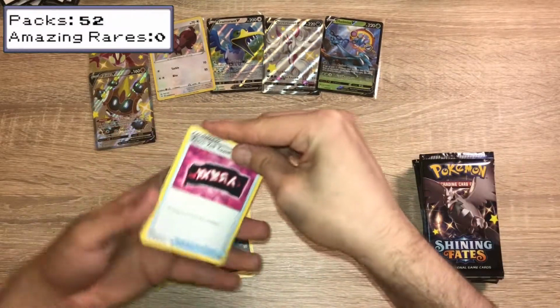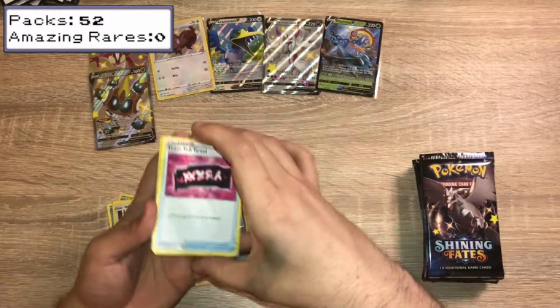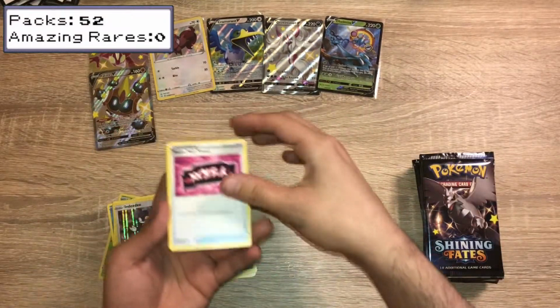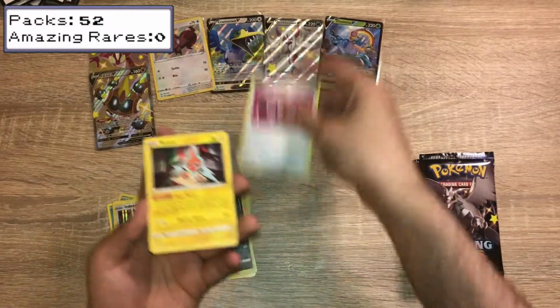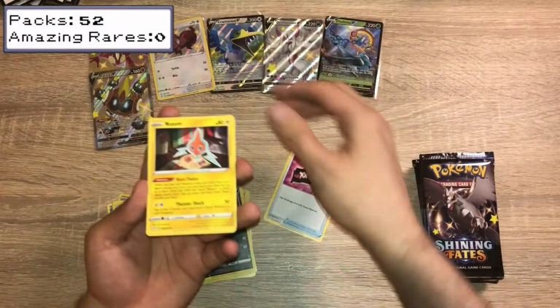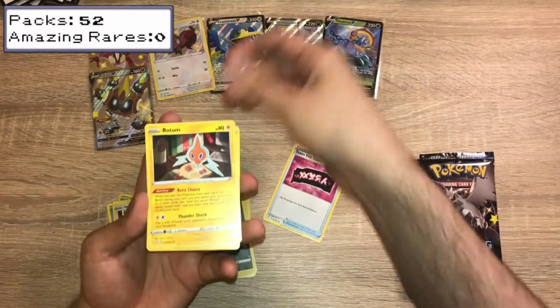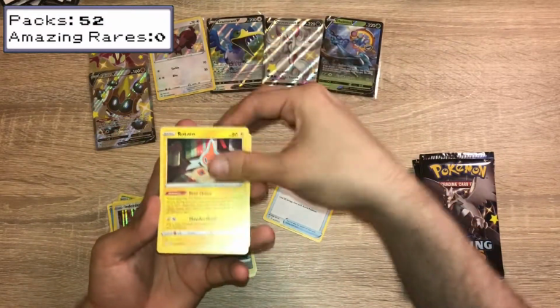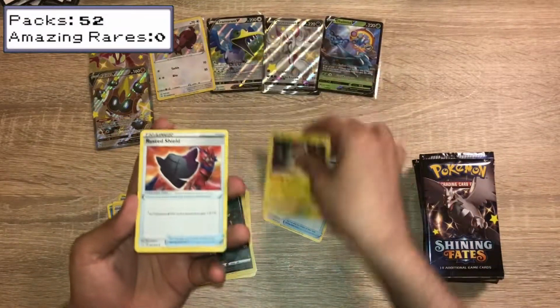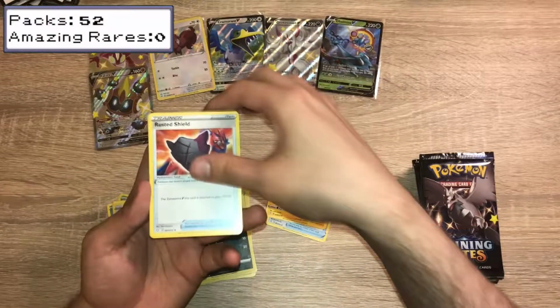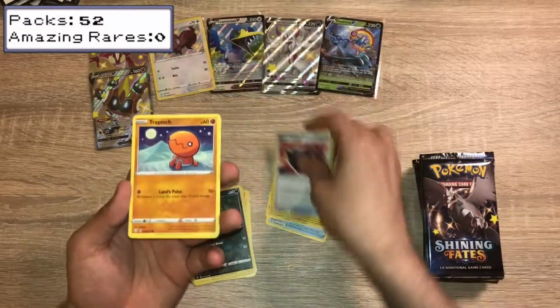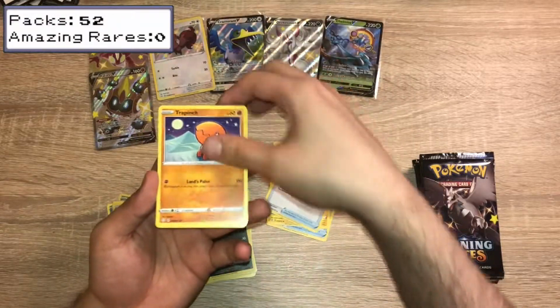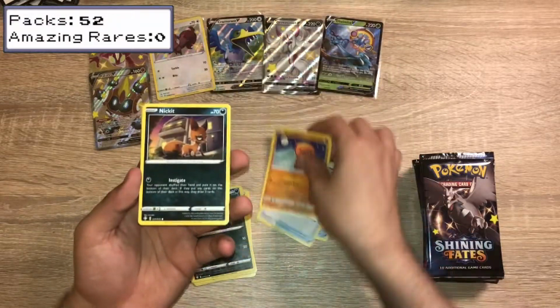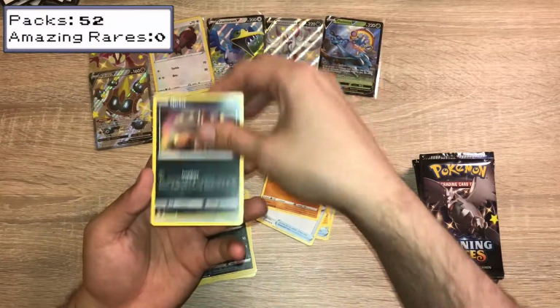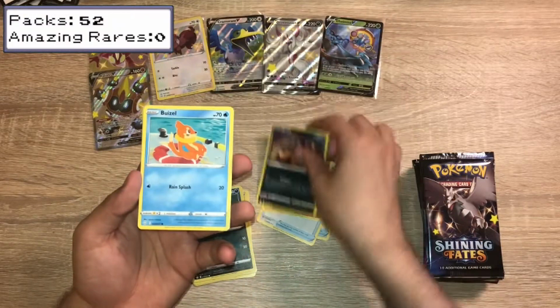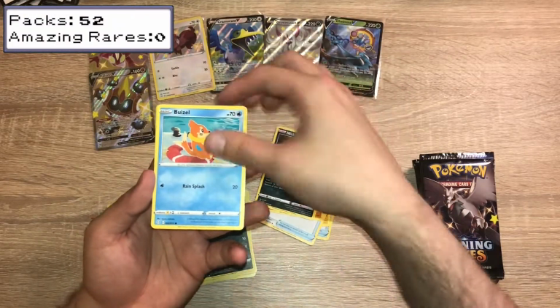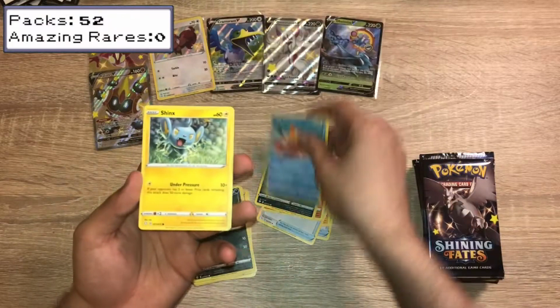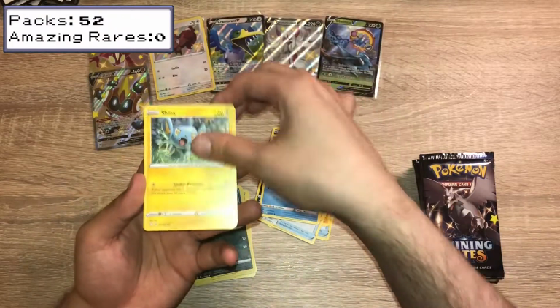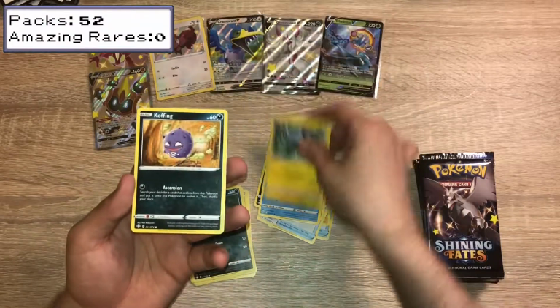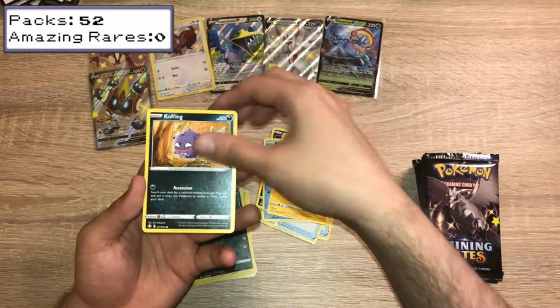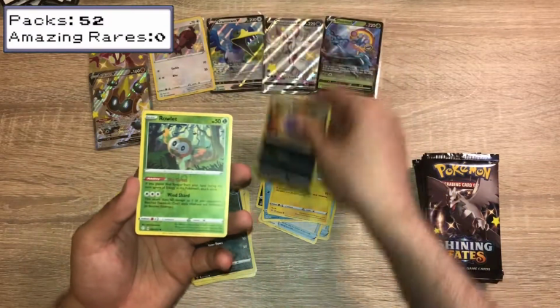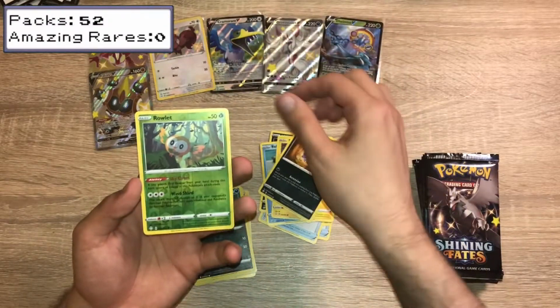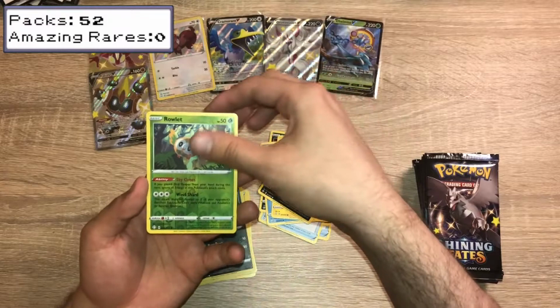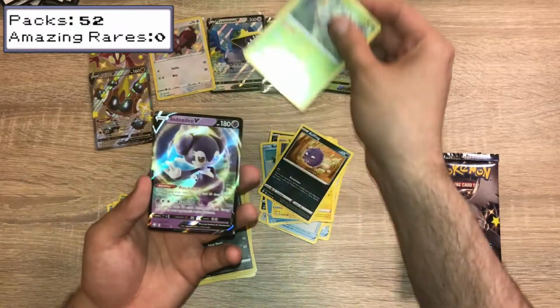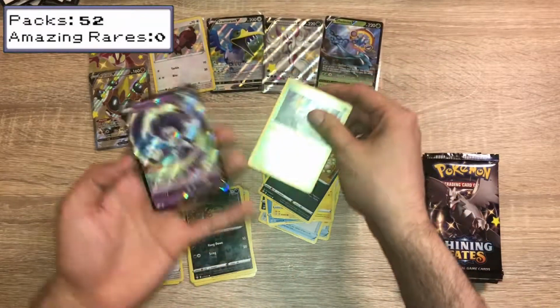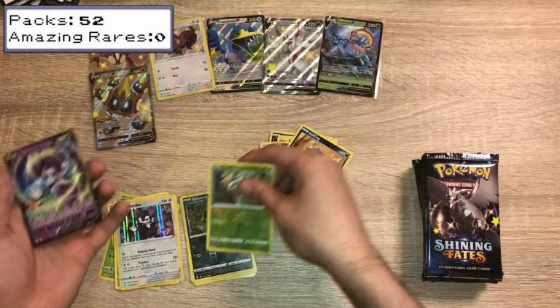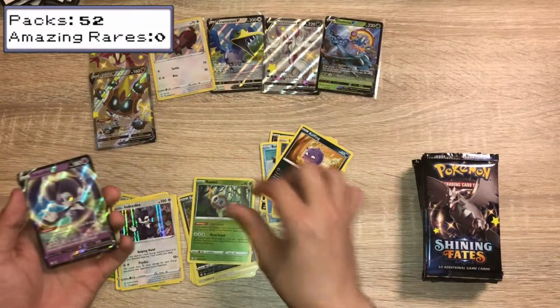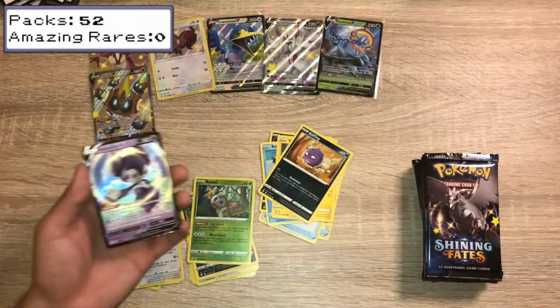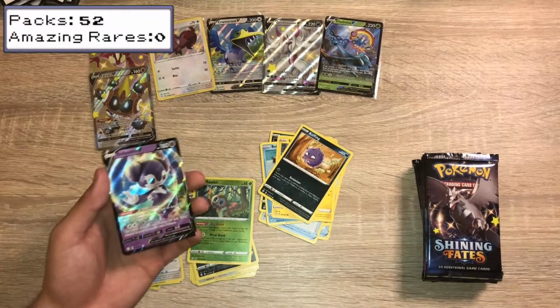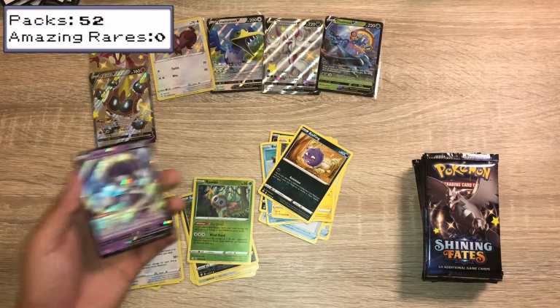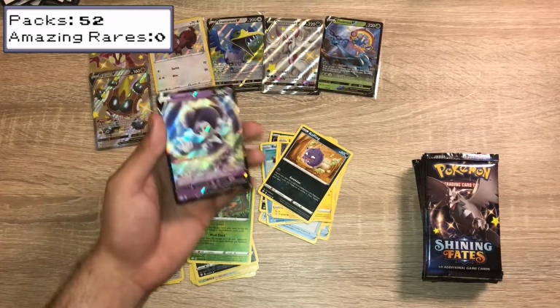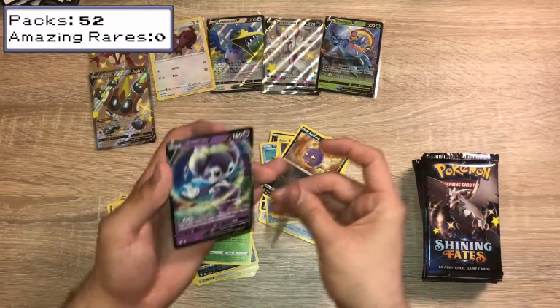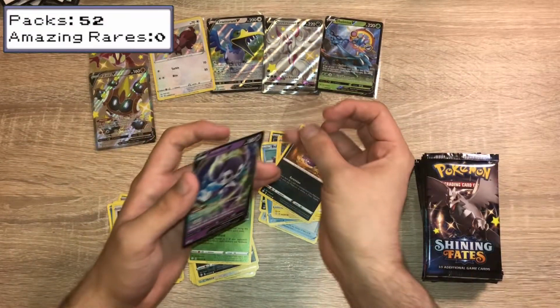We have a Team Yeltao, Rotom, Rusted Shield, Trapinch, Nickit, Bweezil, Shinx, Koffing, Reverse Holo Rowlet, and an Indeedee V. That one I believe is a duplicate — I think I've had that one already.